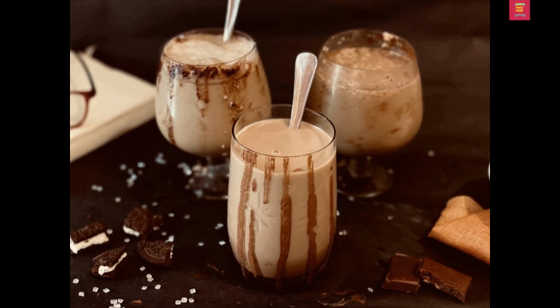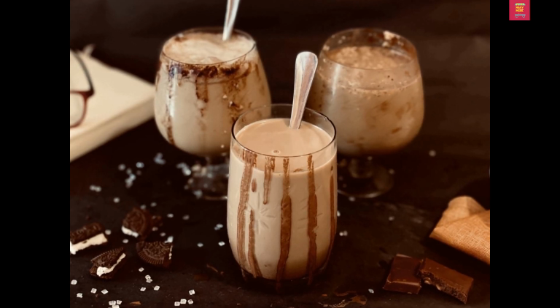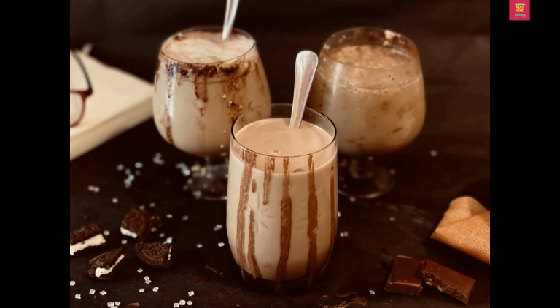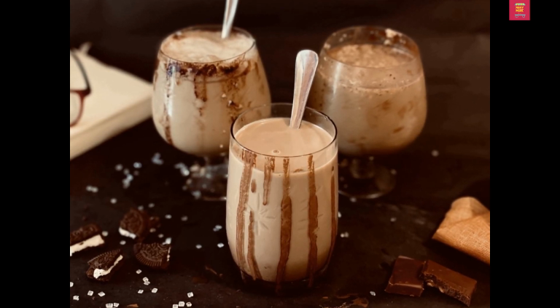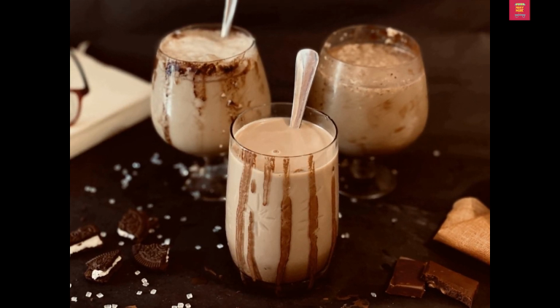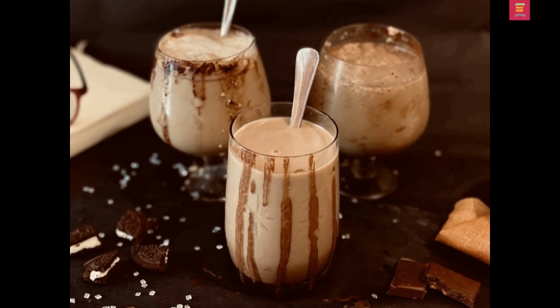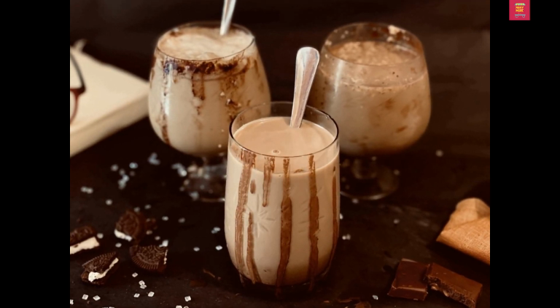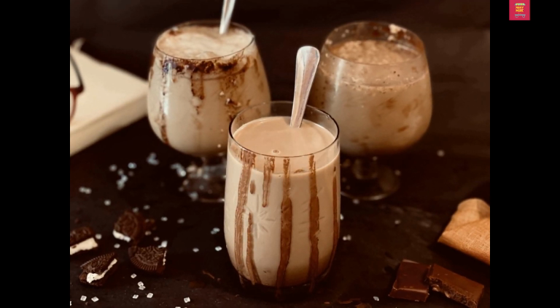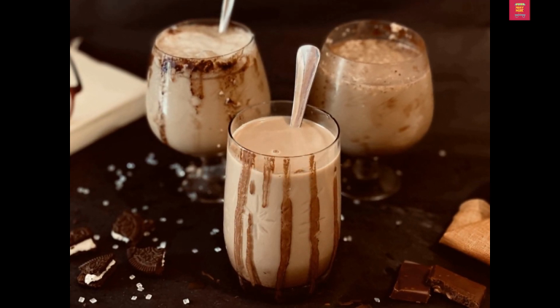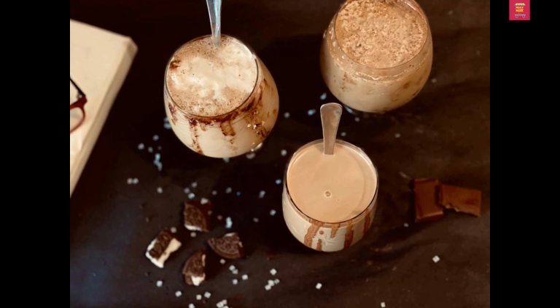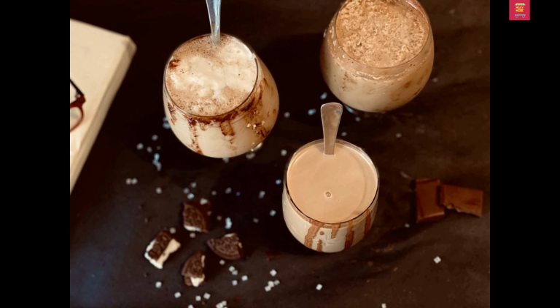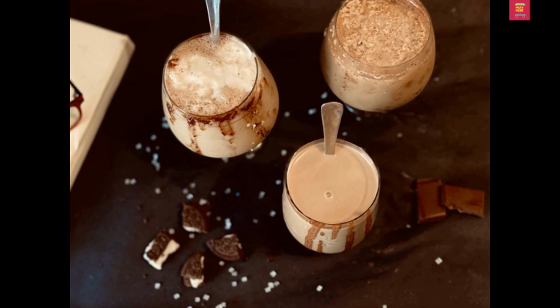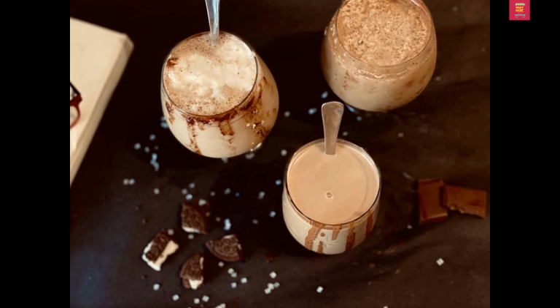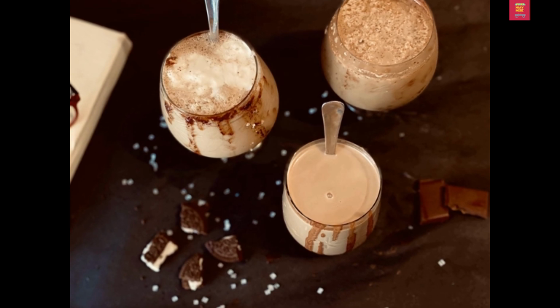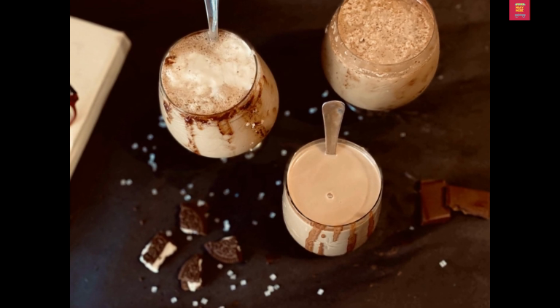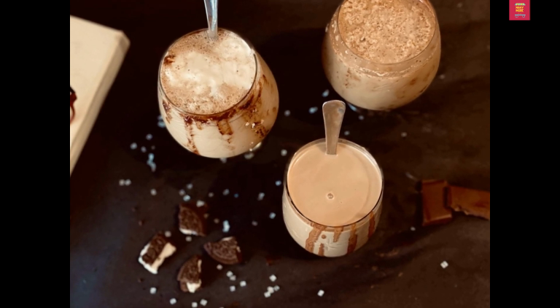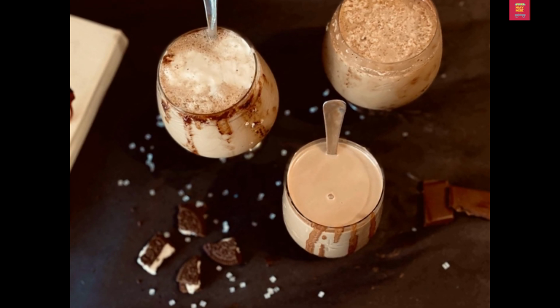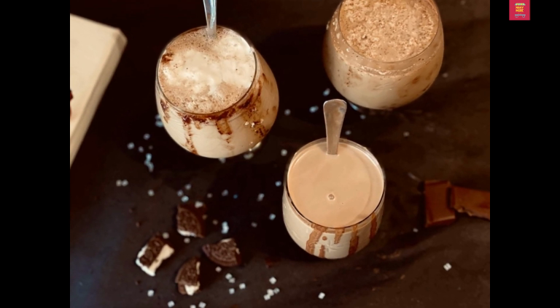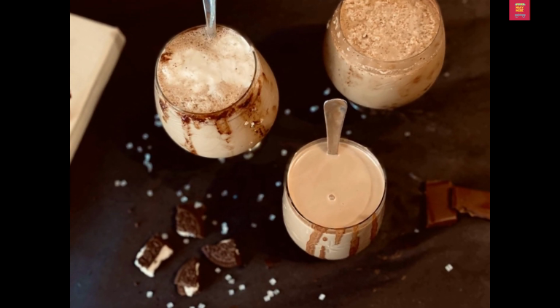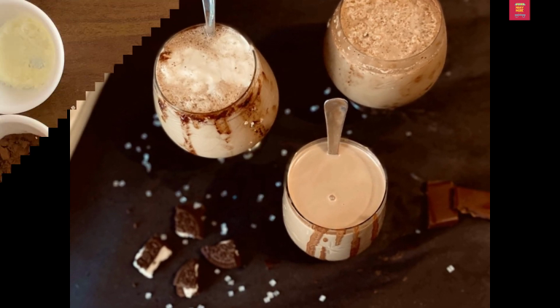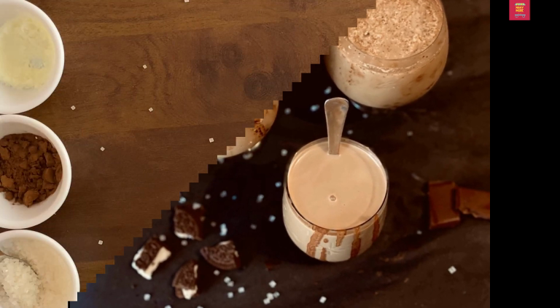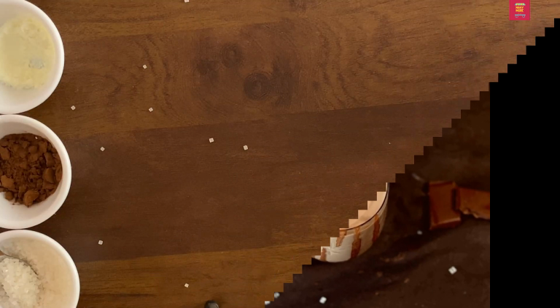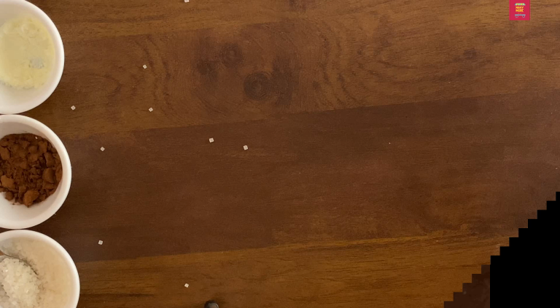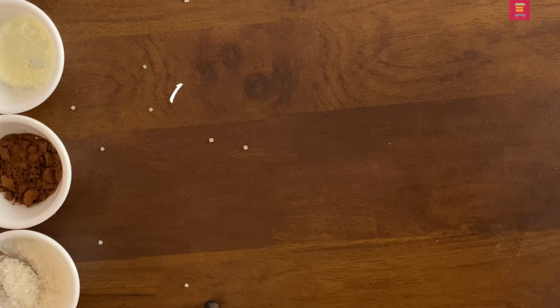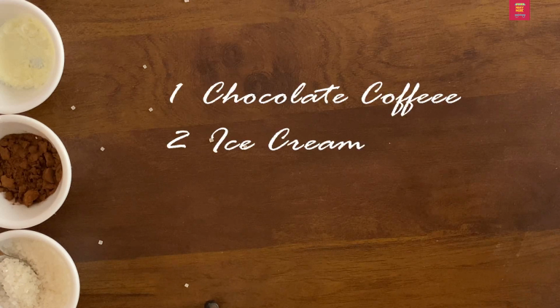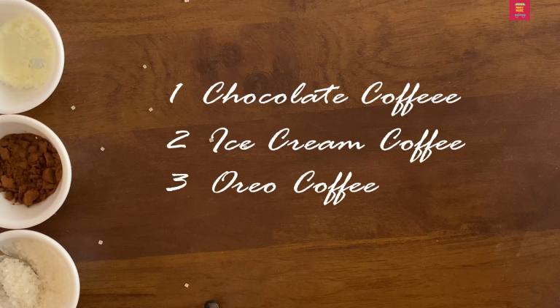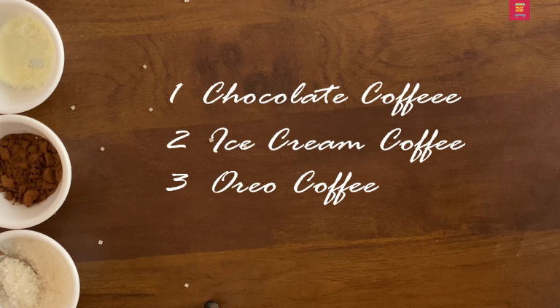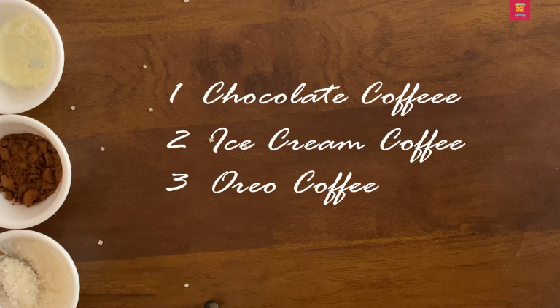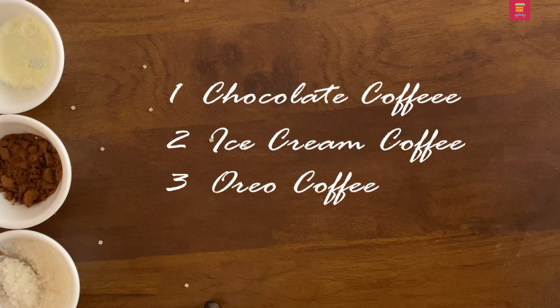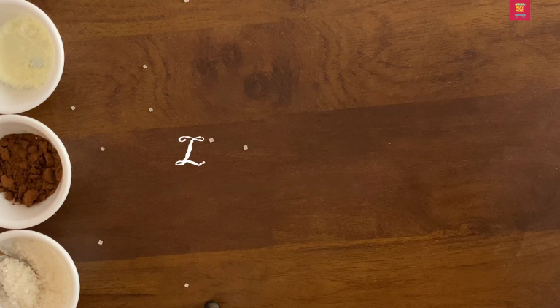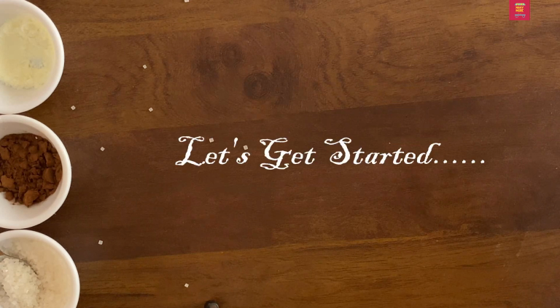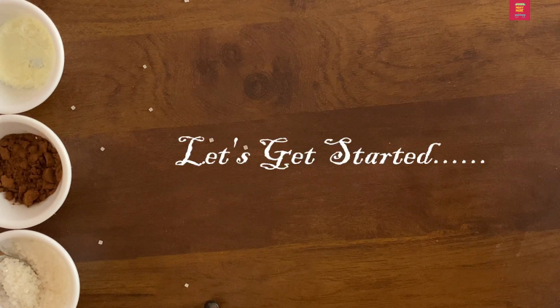Hello everyone! This is a hot climate recipe. This is a cold coffee recipe for coffee lovers. Now we have three tasty coffee recipes. Let's start with it.